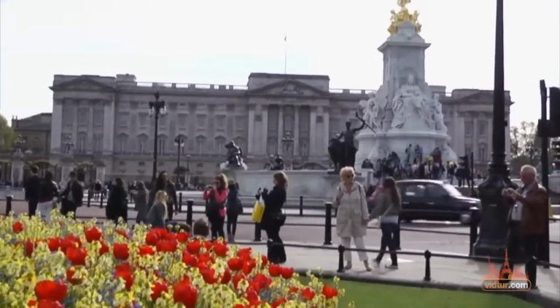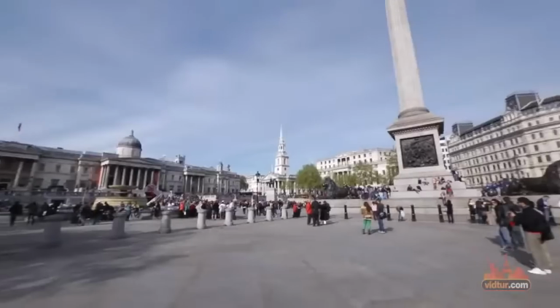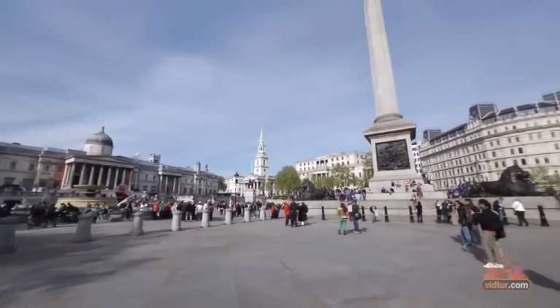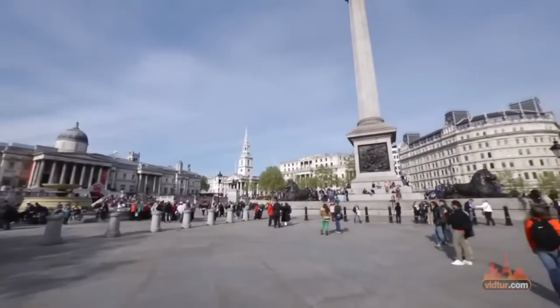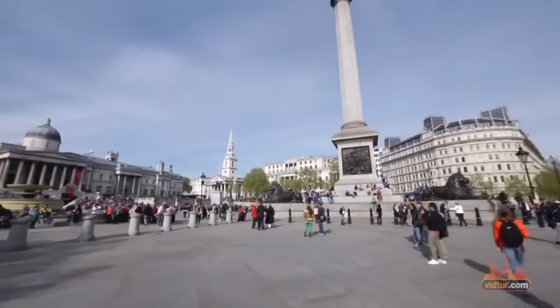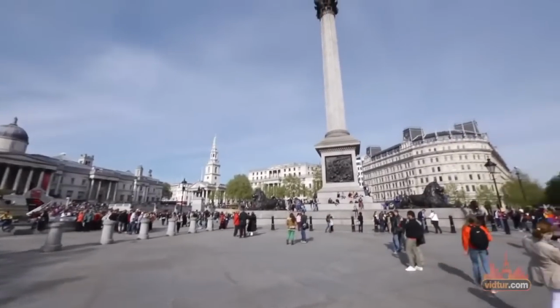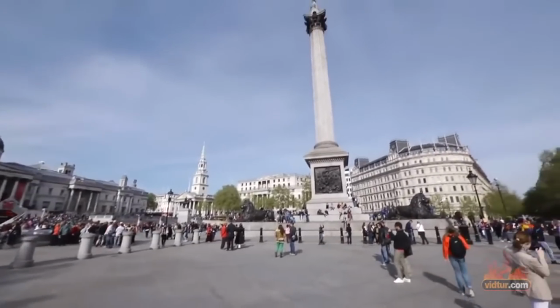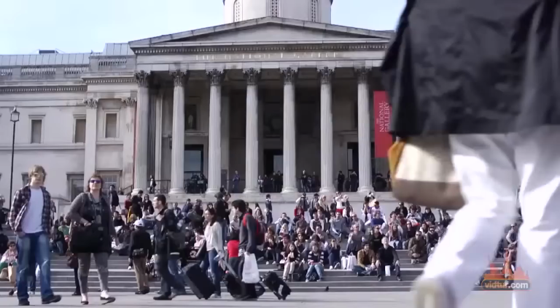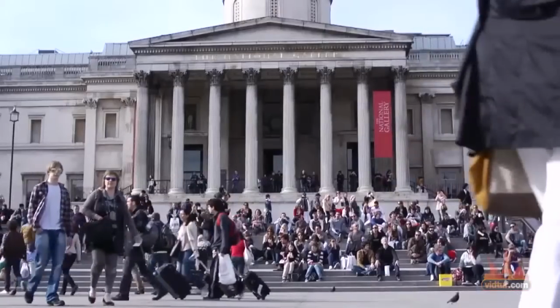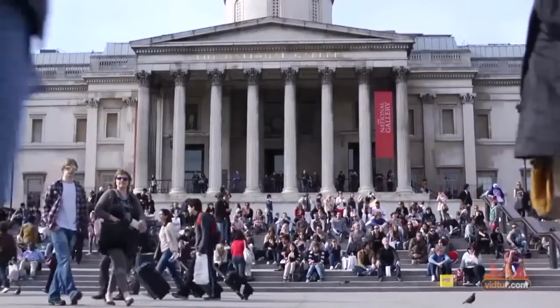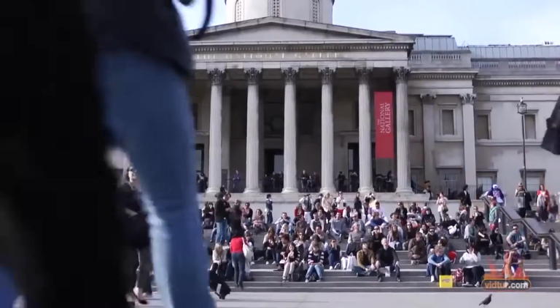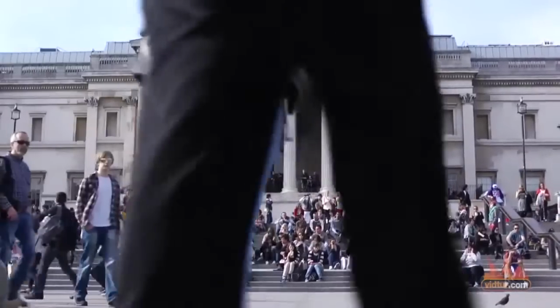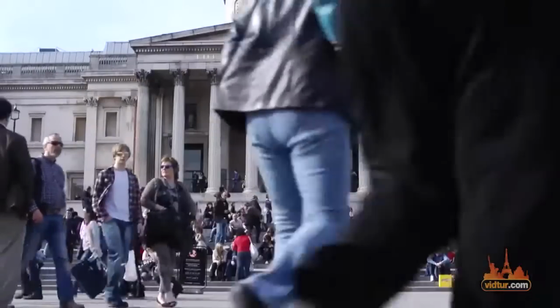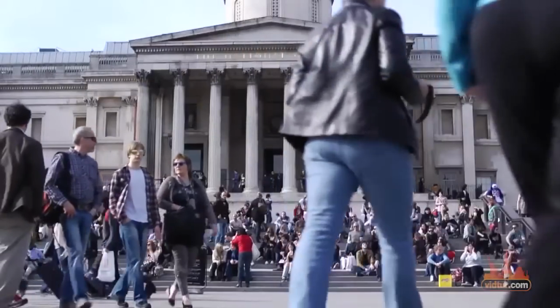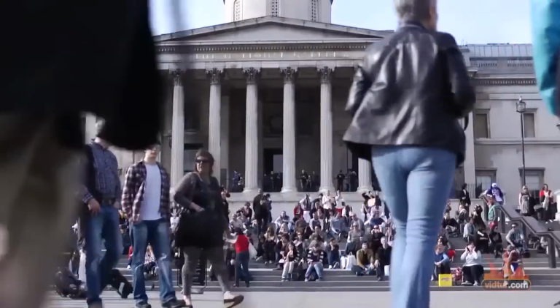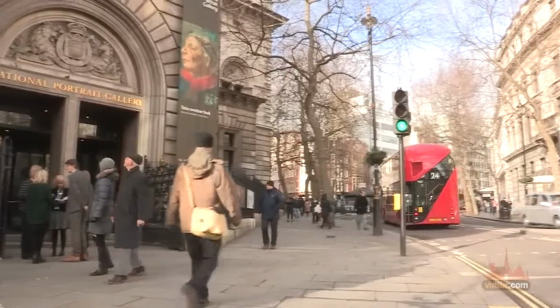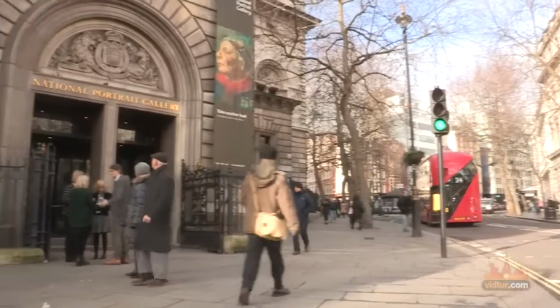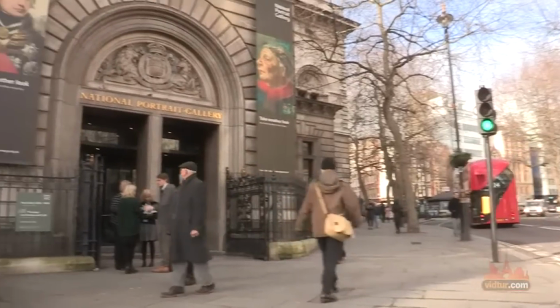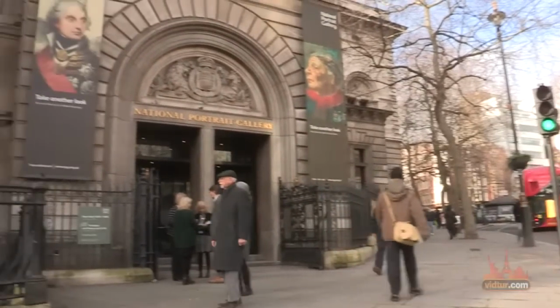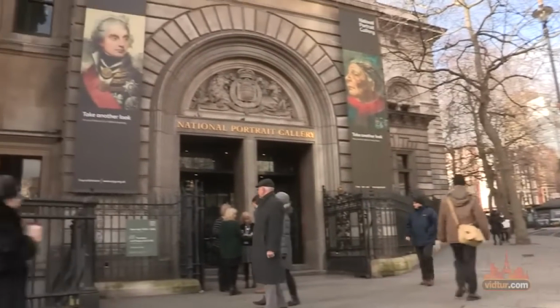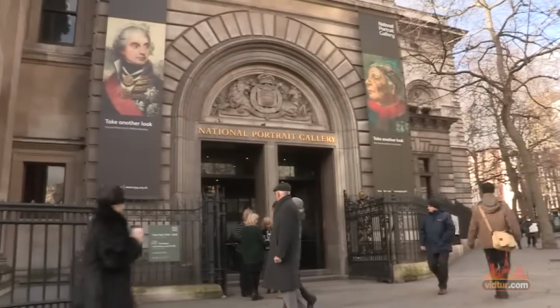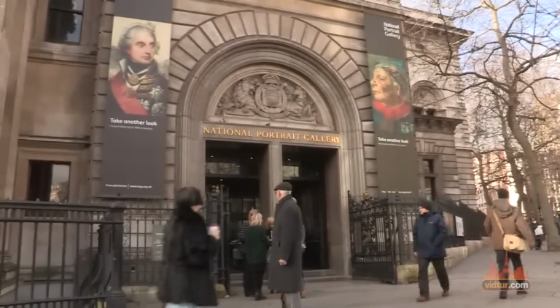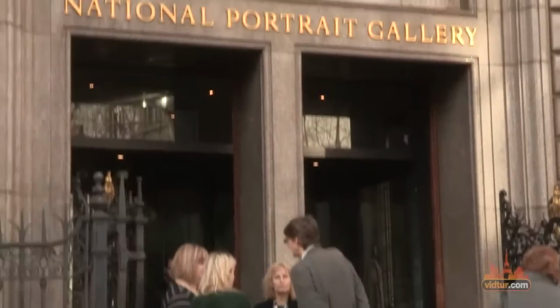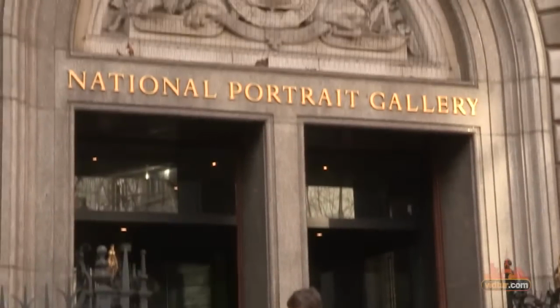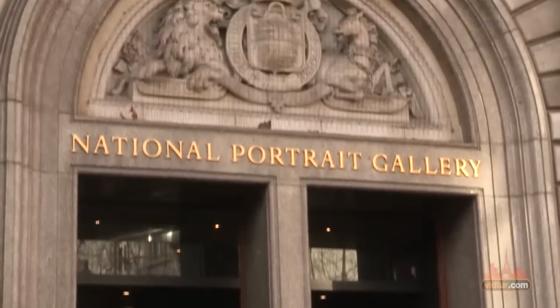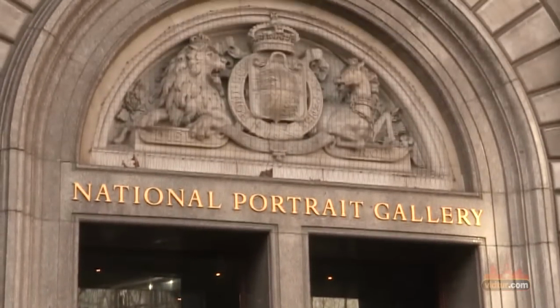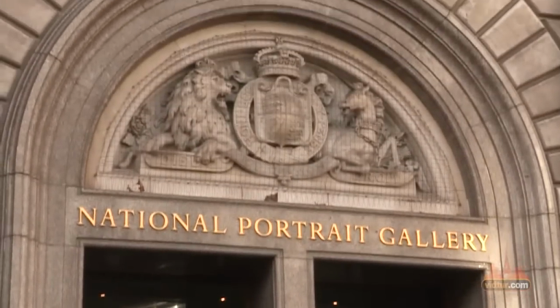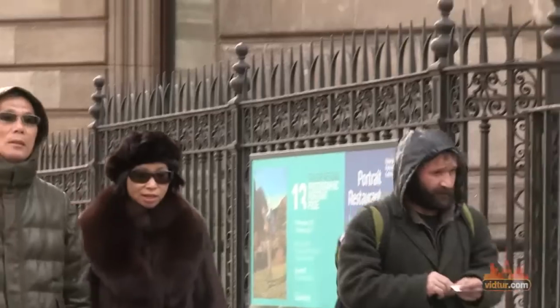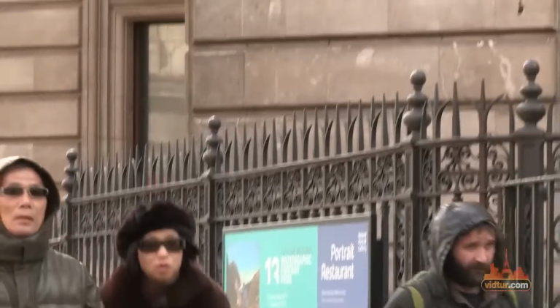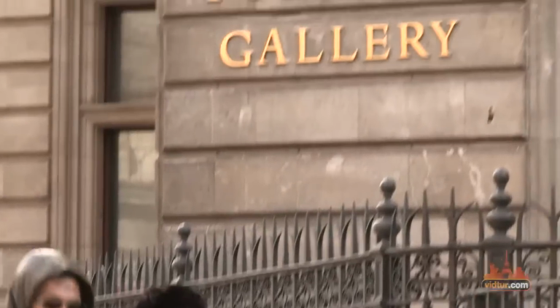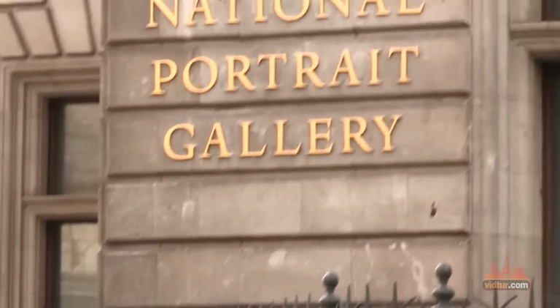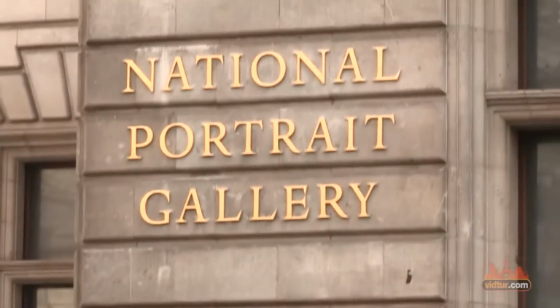Right in the square you'll find two of London's most important art institutes: the National Gallery and the National Portrait Gallery. Entrance to both galleries is free of charge and a visit is highly recommended.